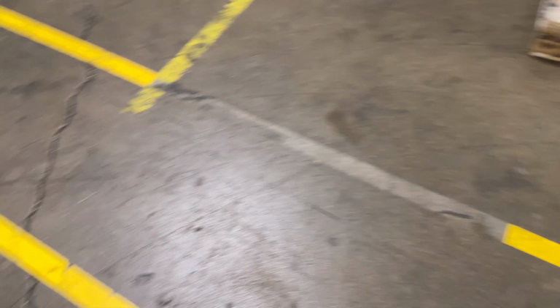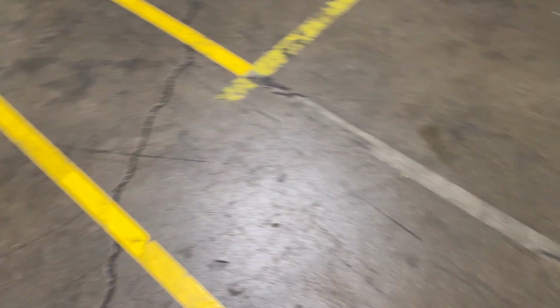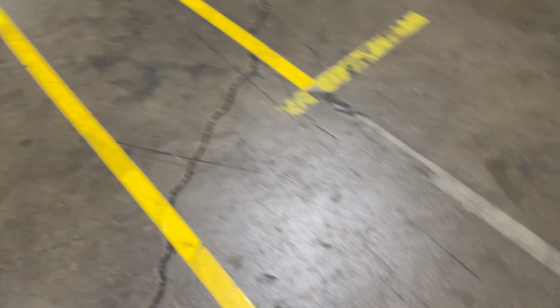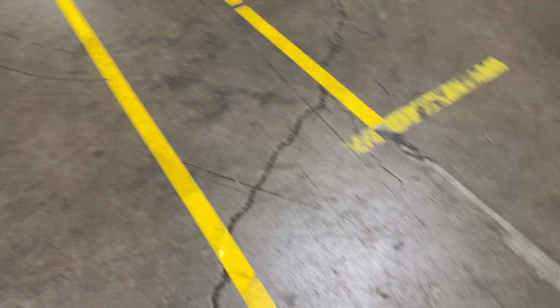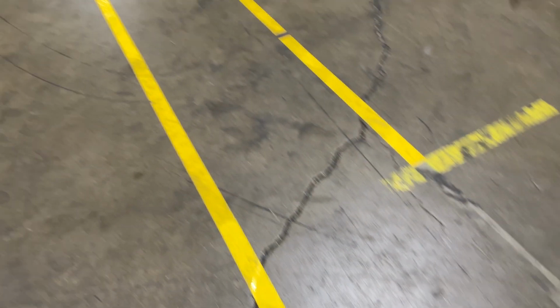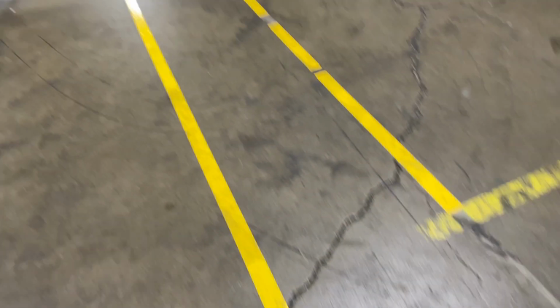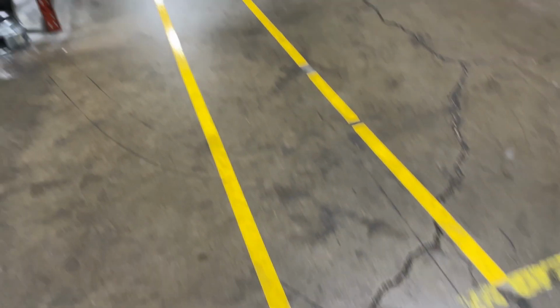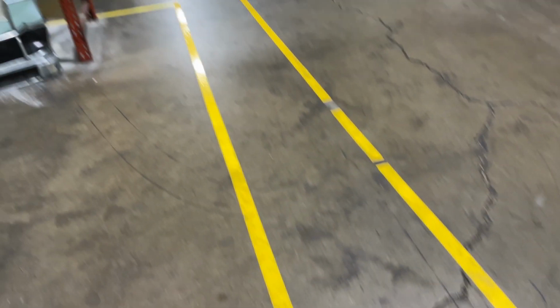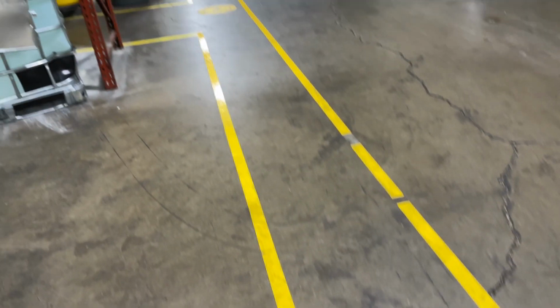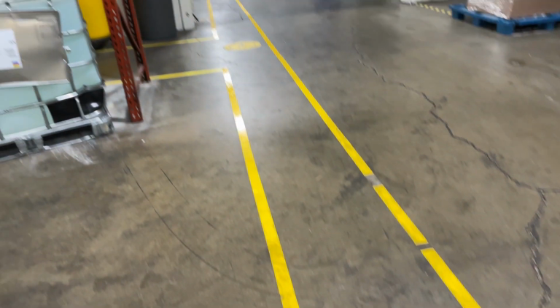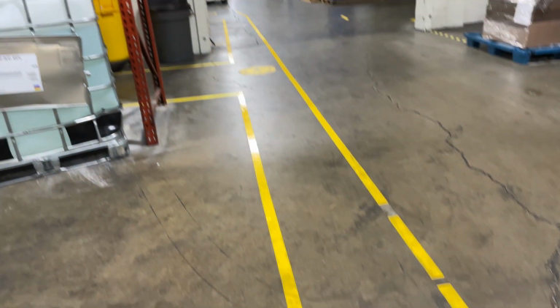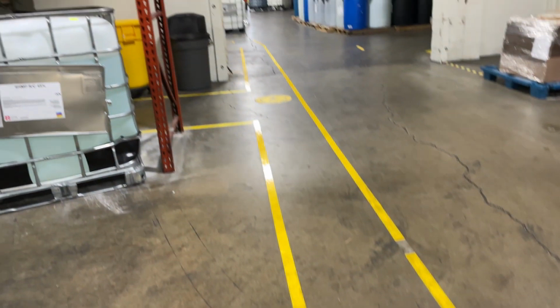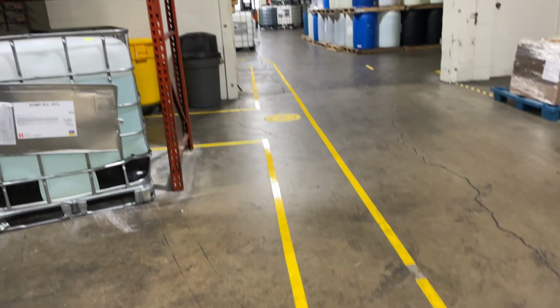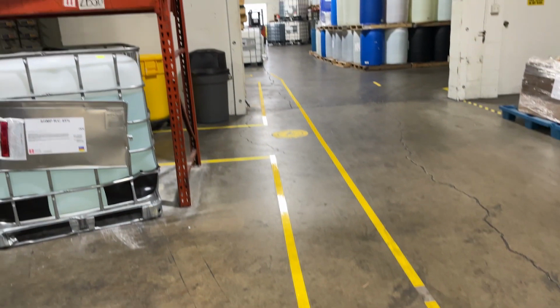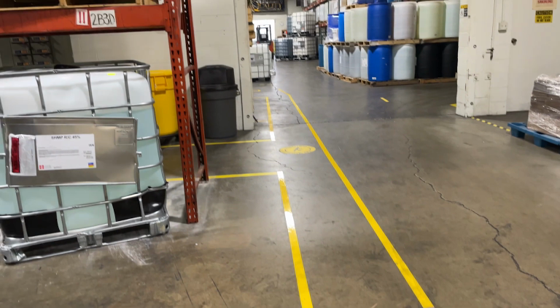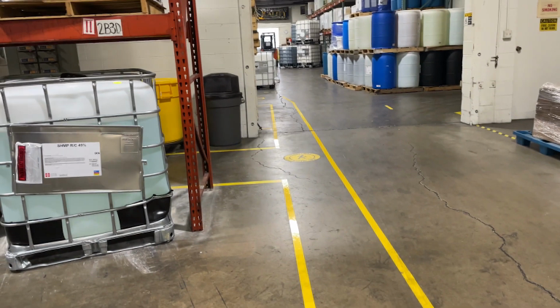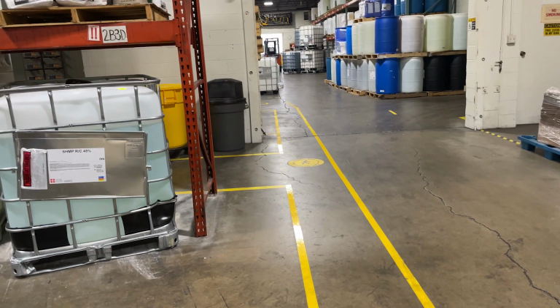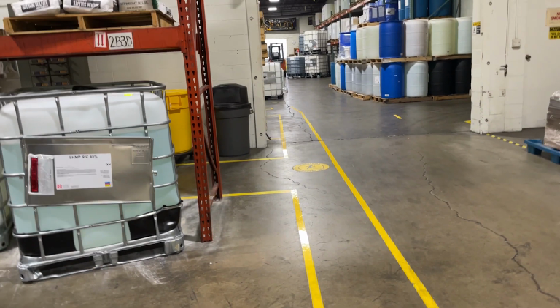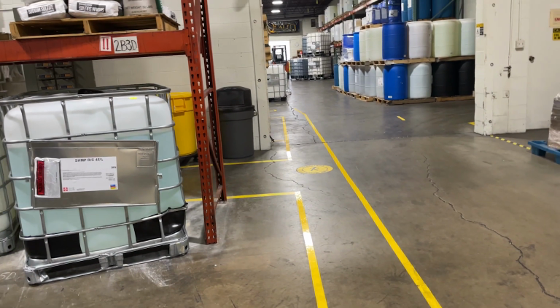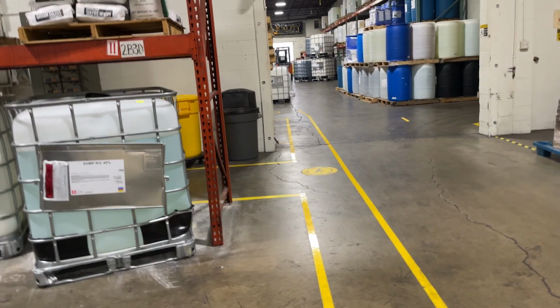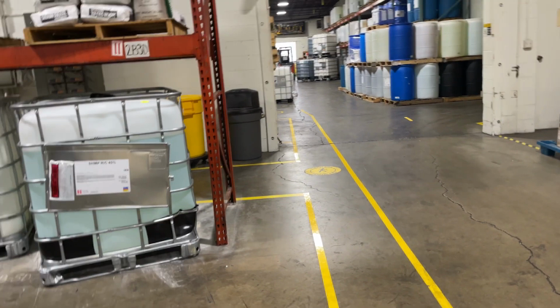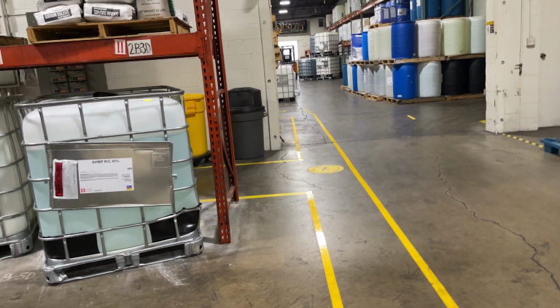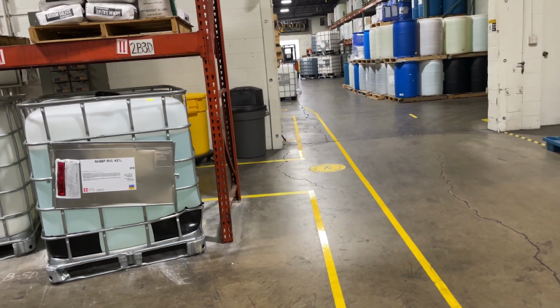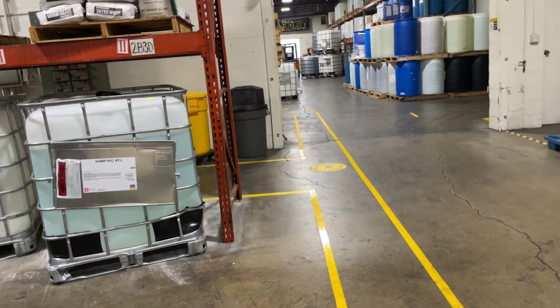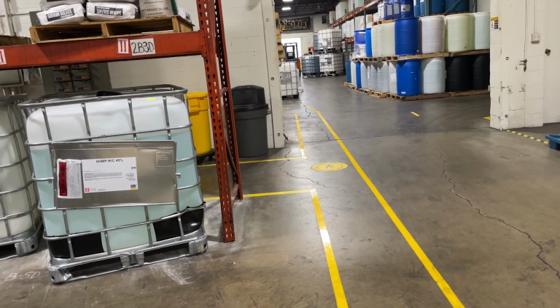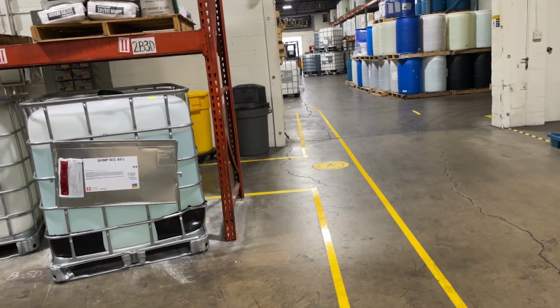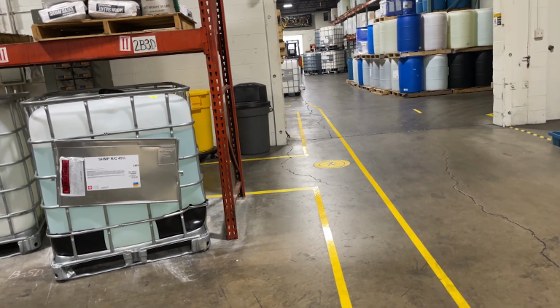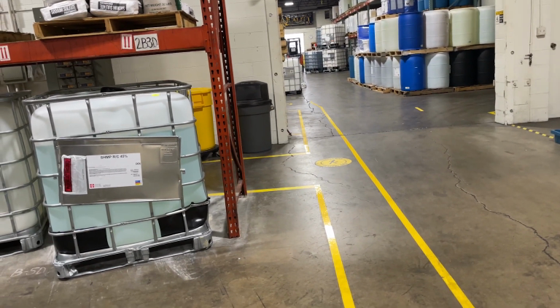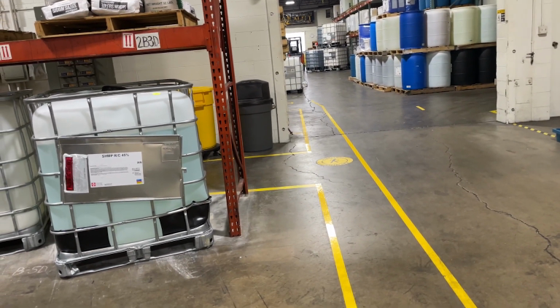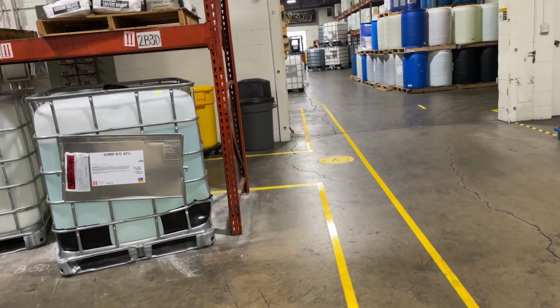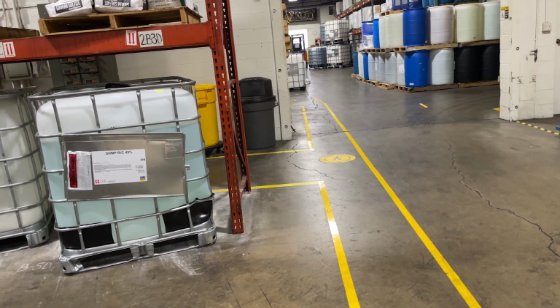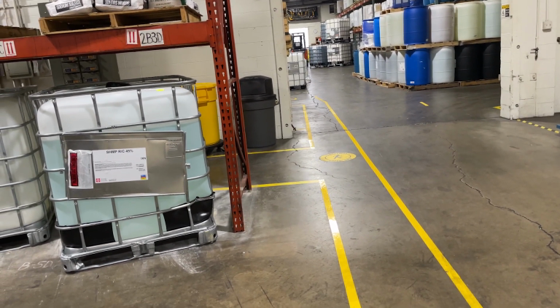One thing I want to talk to you guys about is our pedestrian walkway. We have this in place for whoever's walking through so that they're safe.